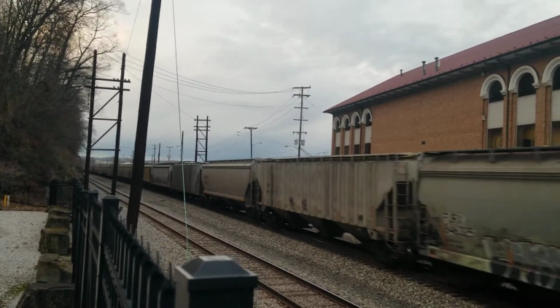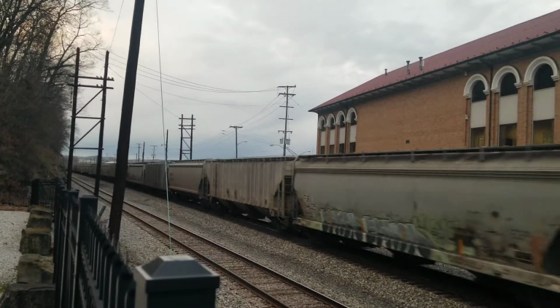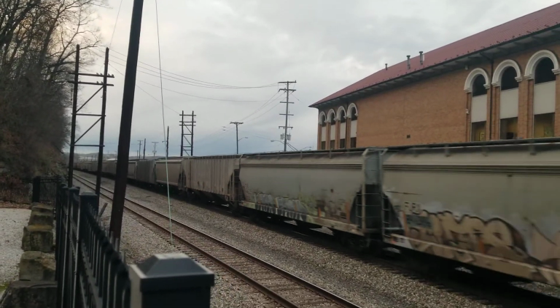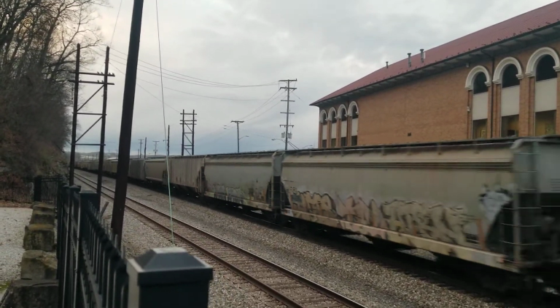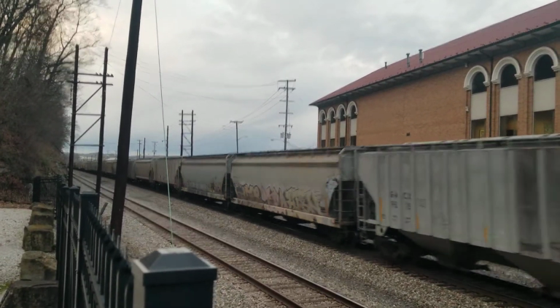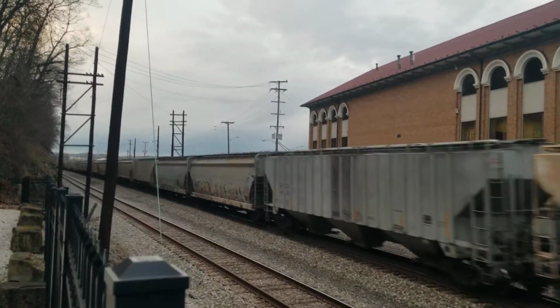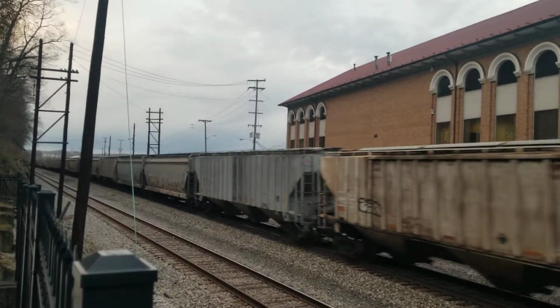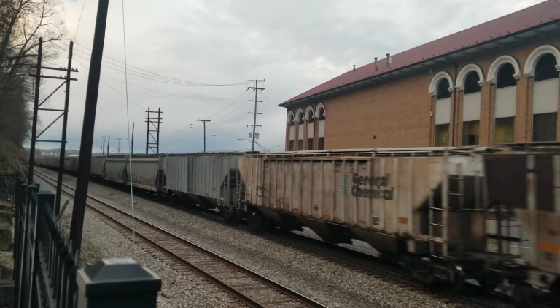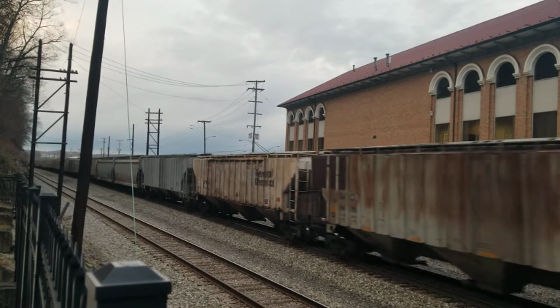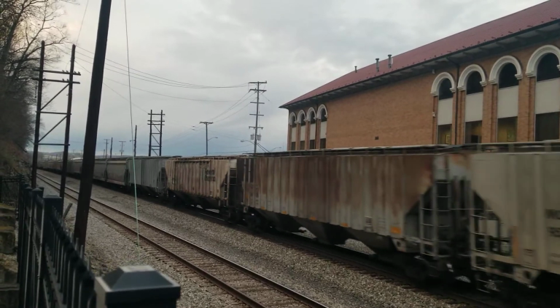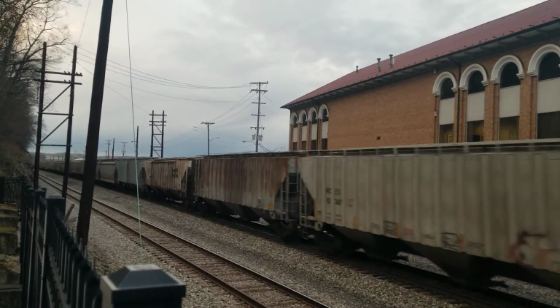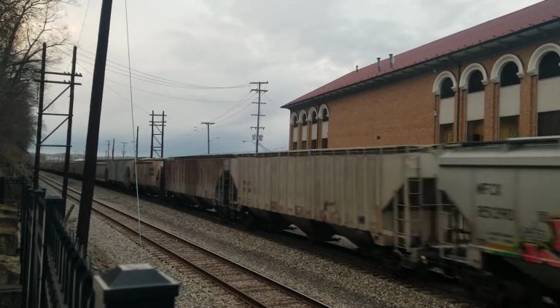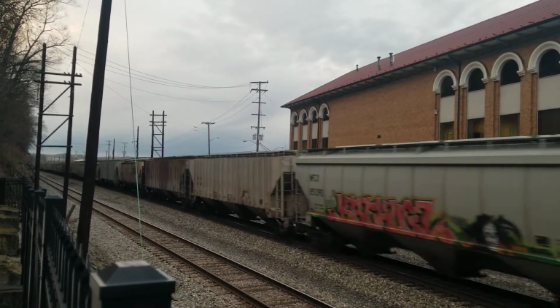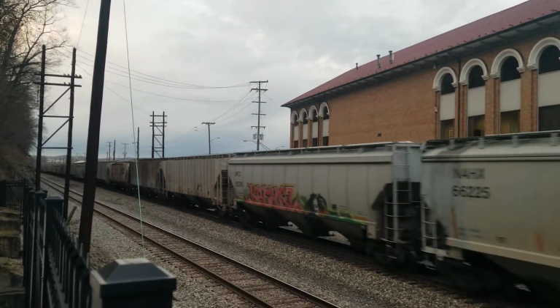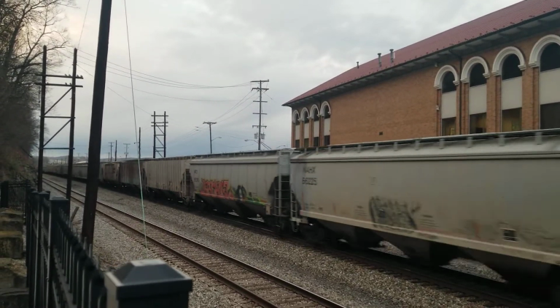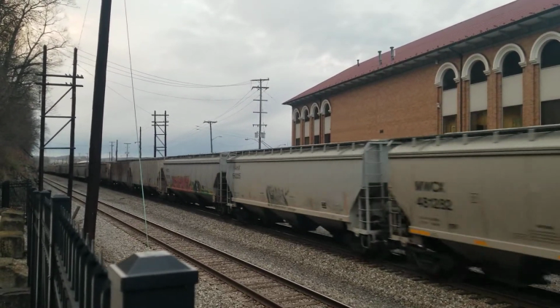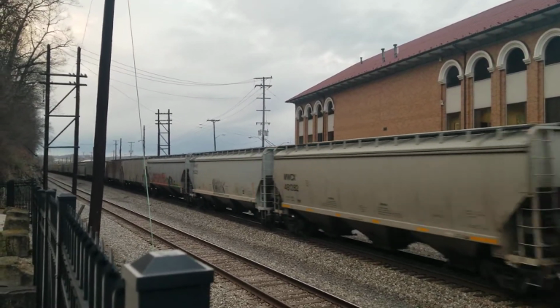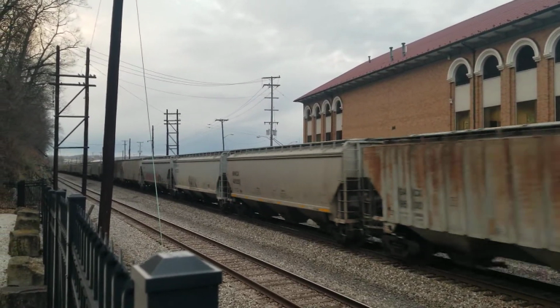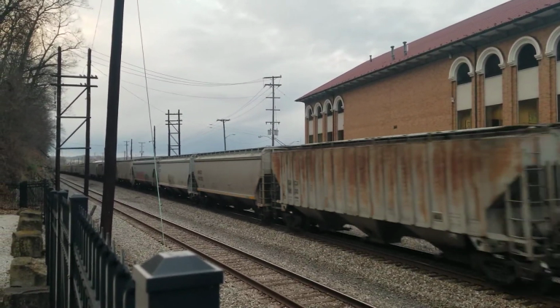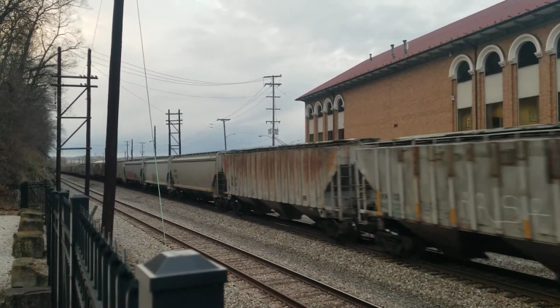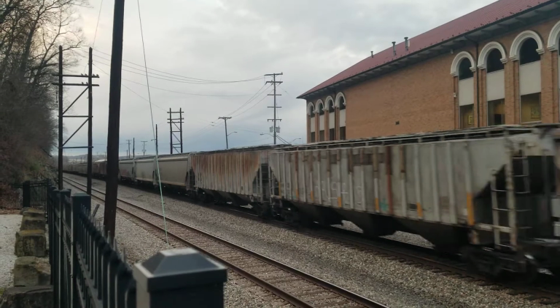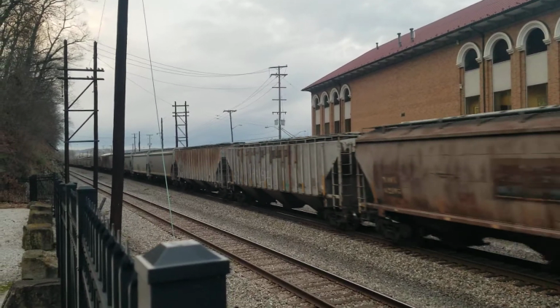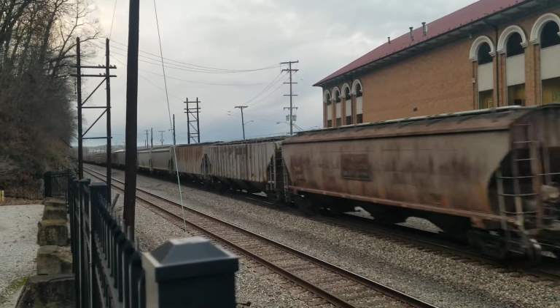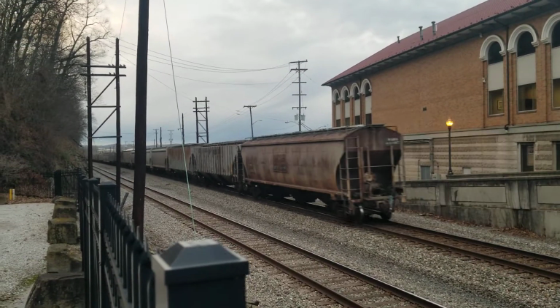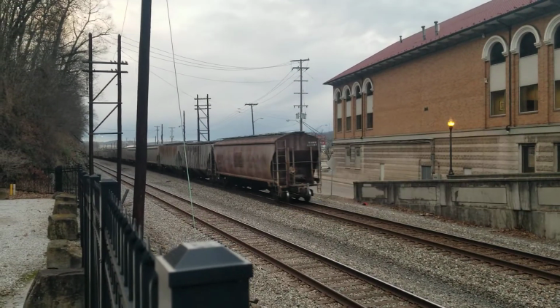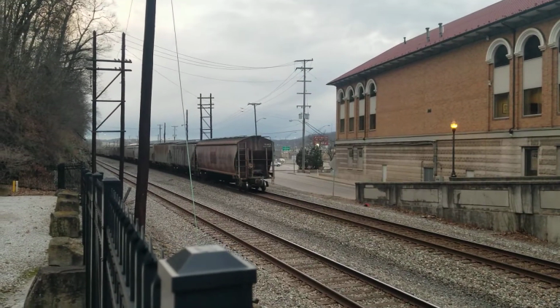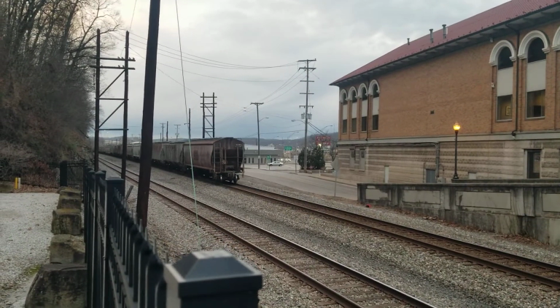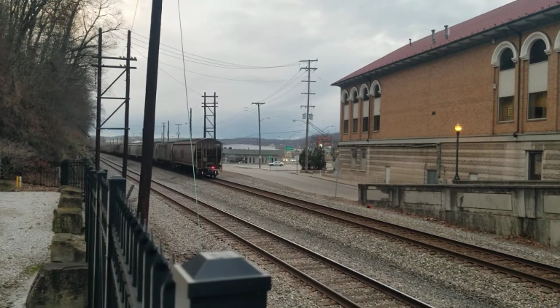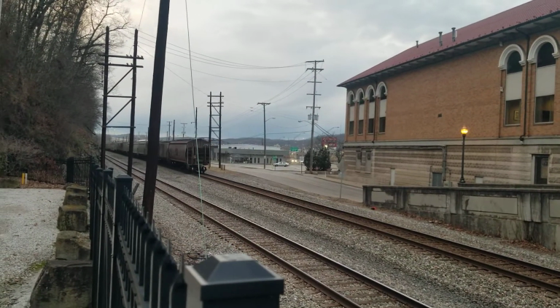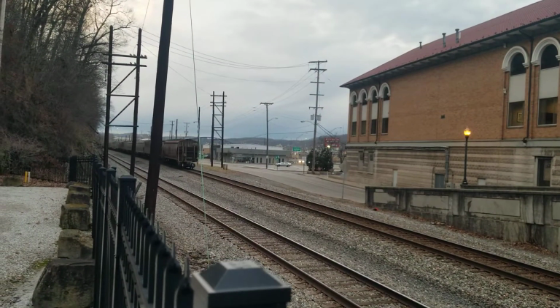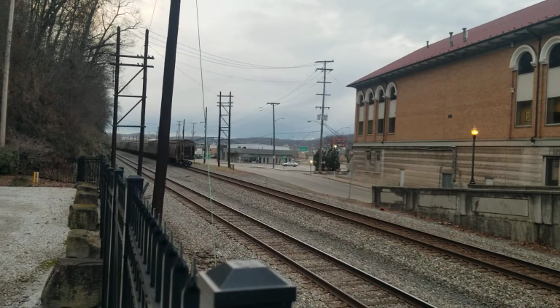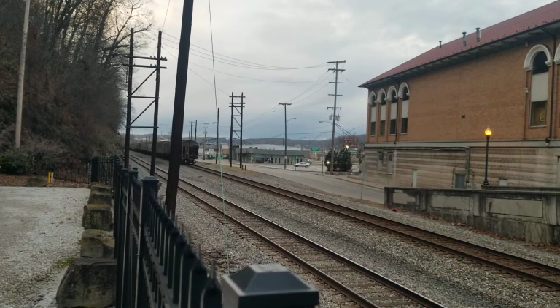He's flying through here. There's the end of the train — end of train device knocking down the signals to RAD.